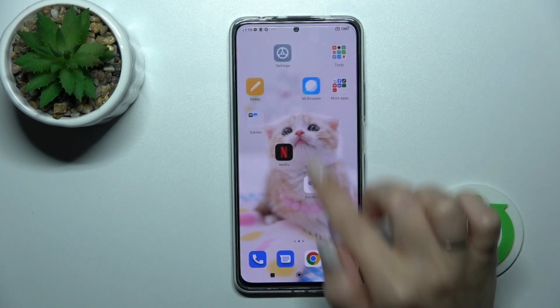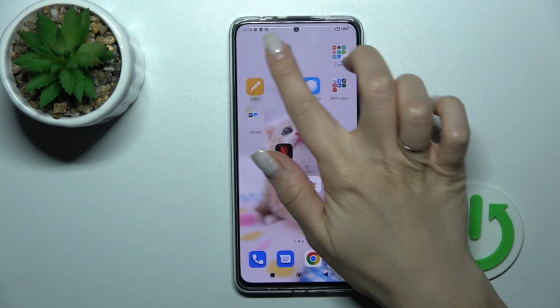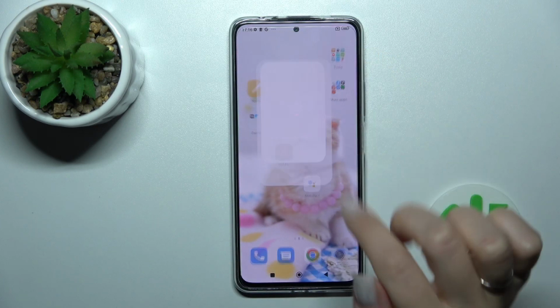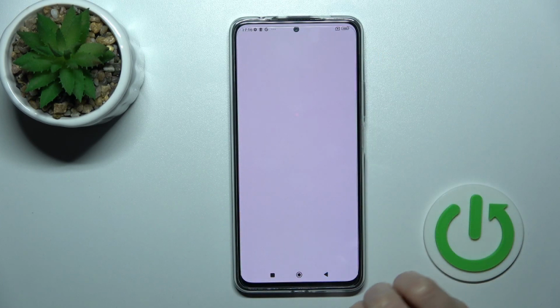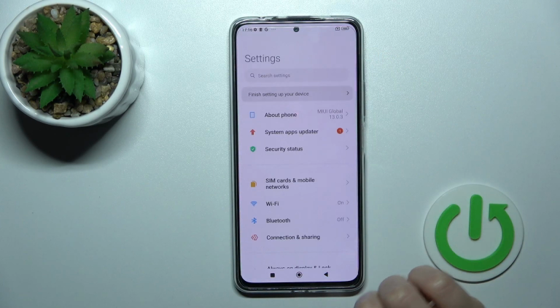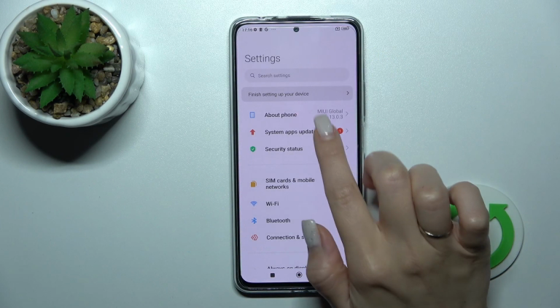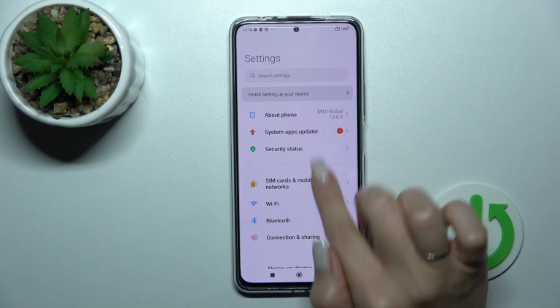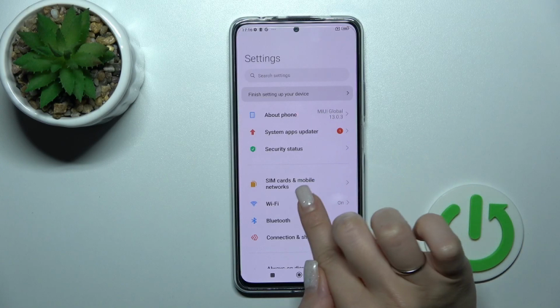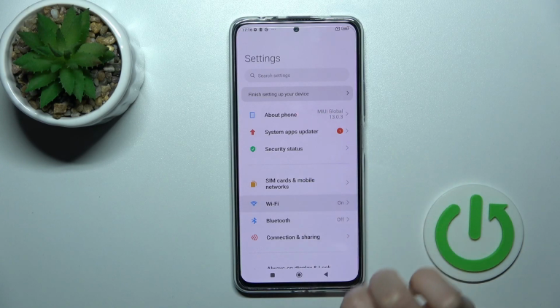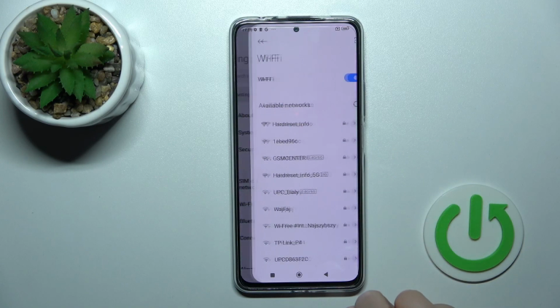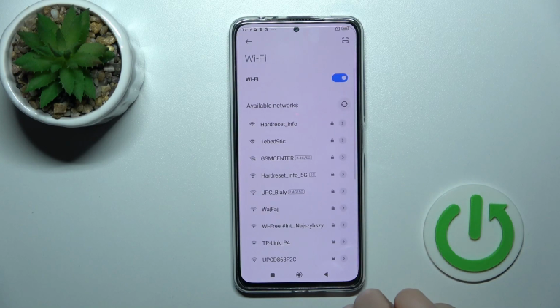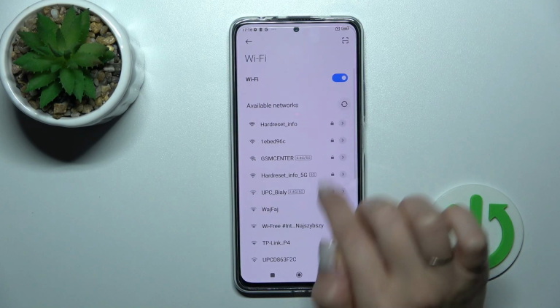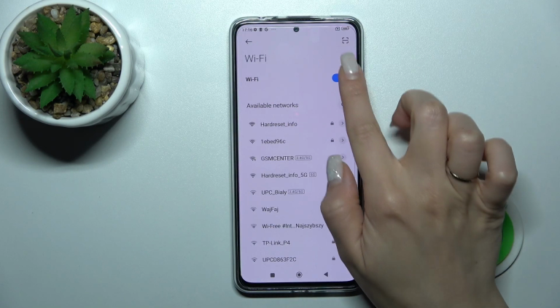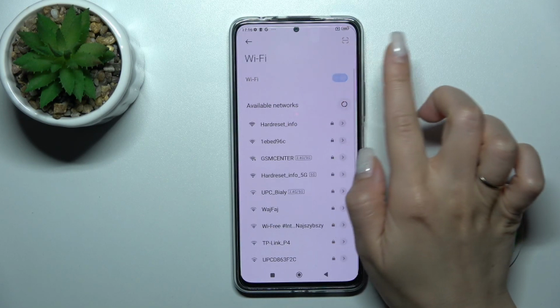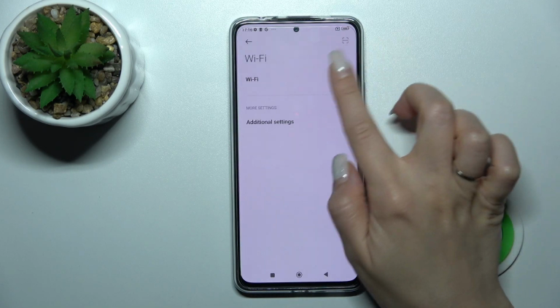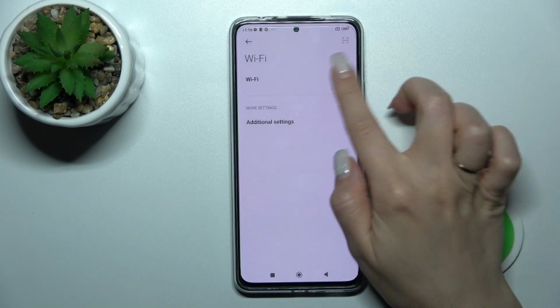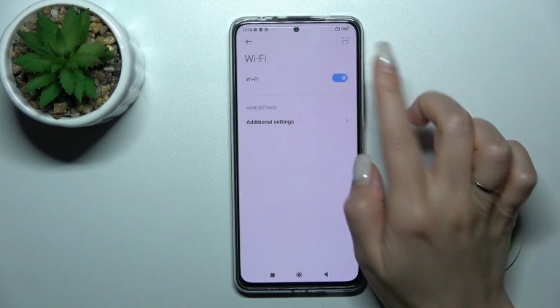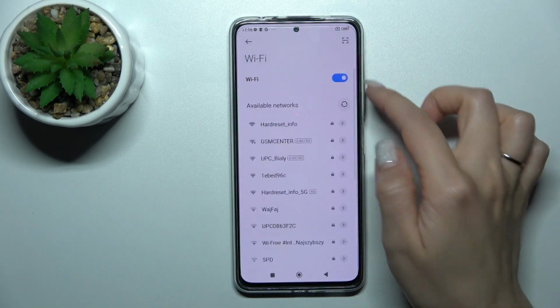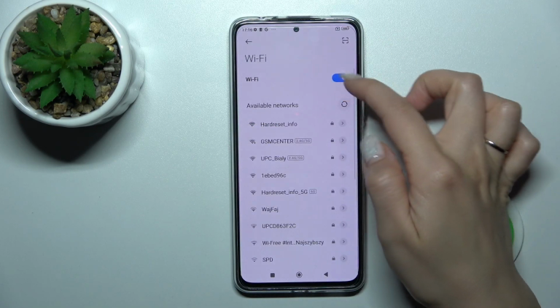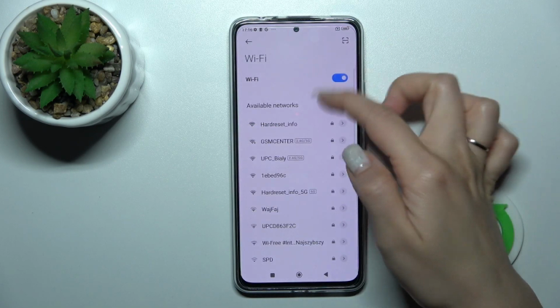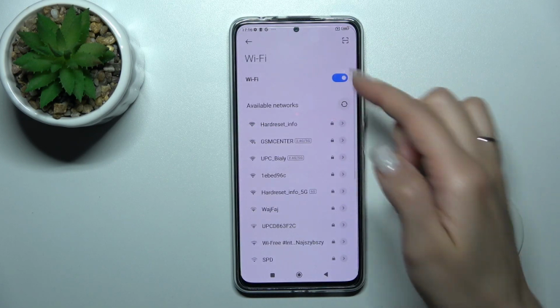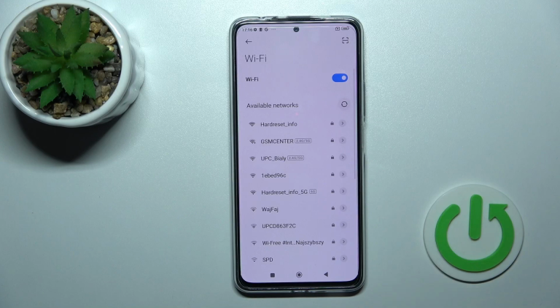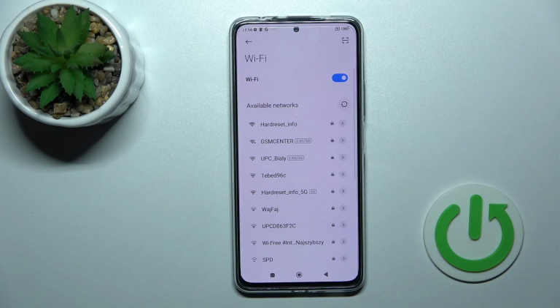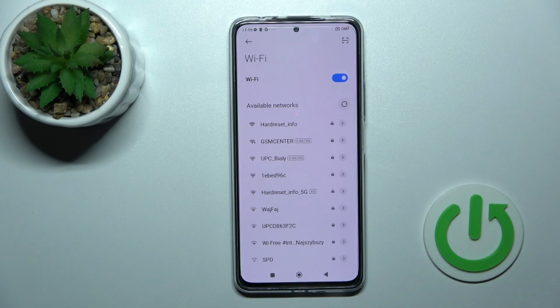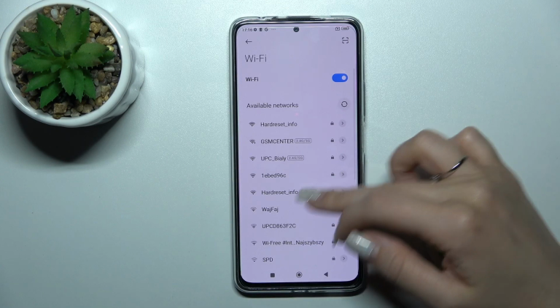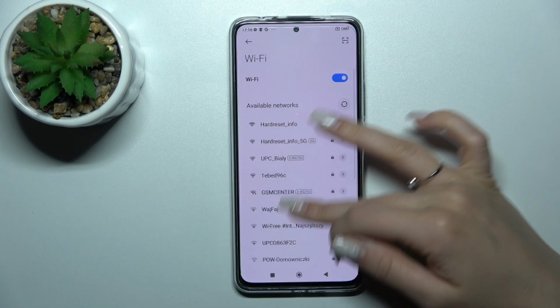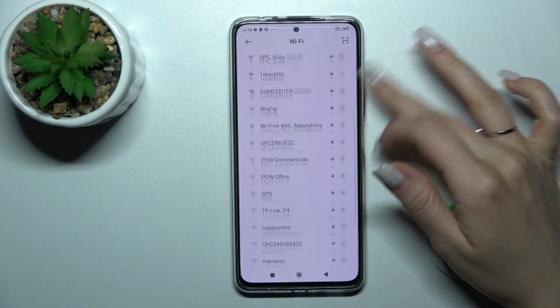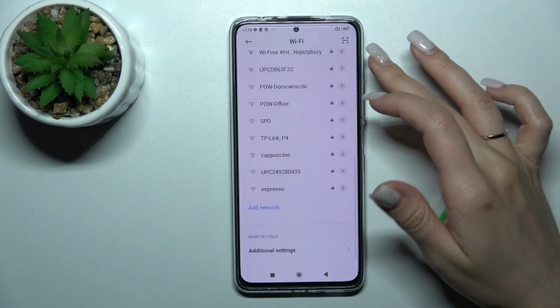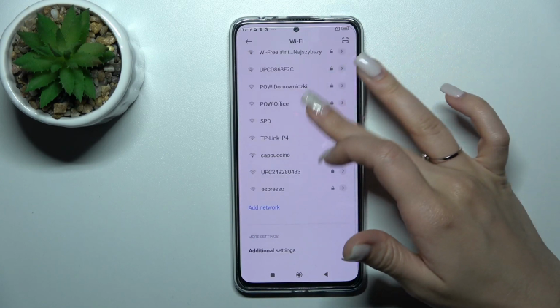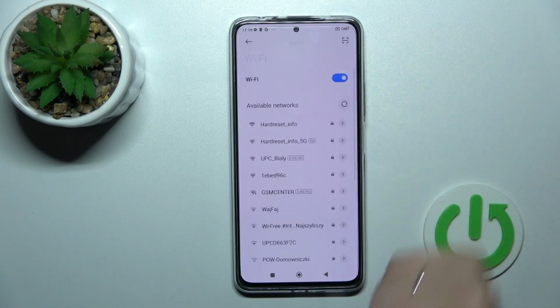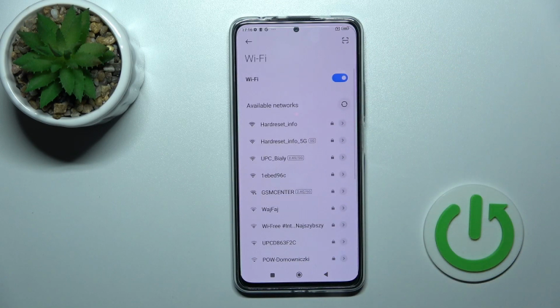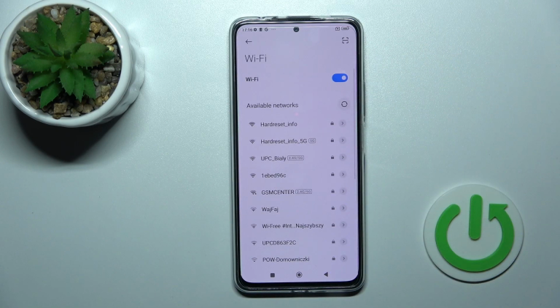First, we should open the Settings and then tap on the Wi-Fi section. Here we should activate the Wi-Fi switcher to turn on Wi-Fi, and now we can see all the available networks.